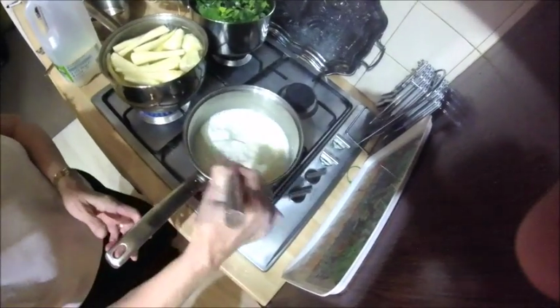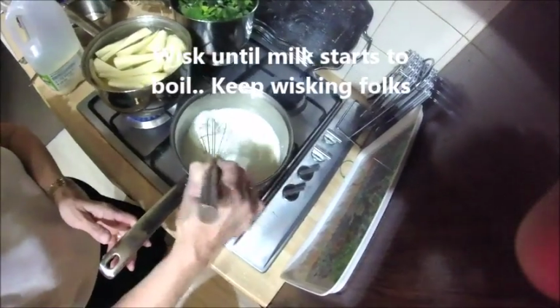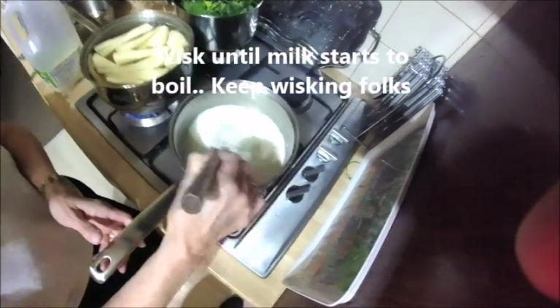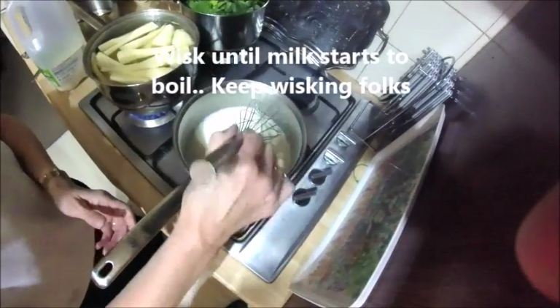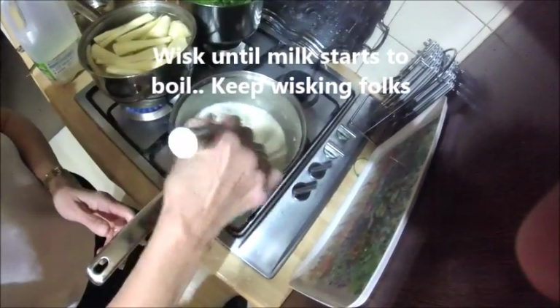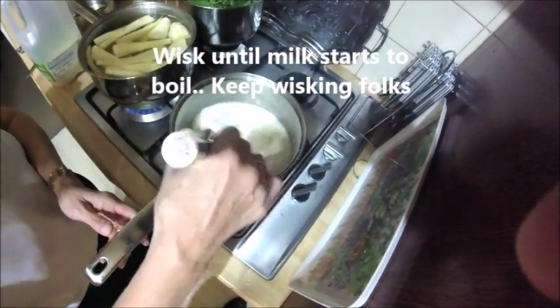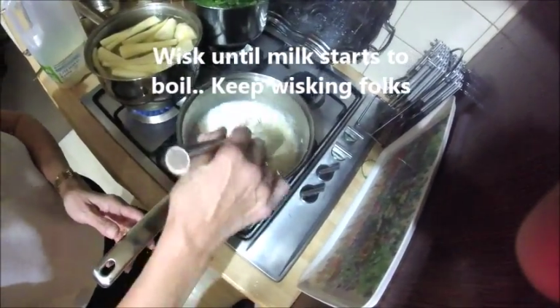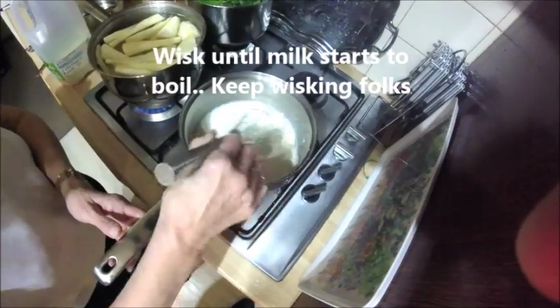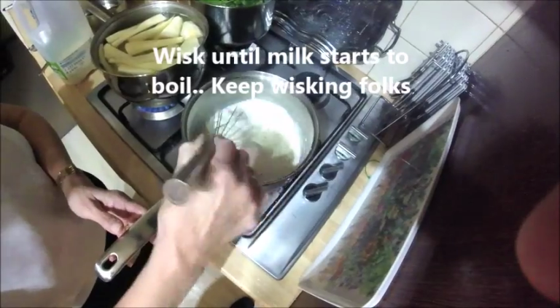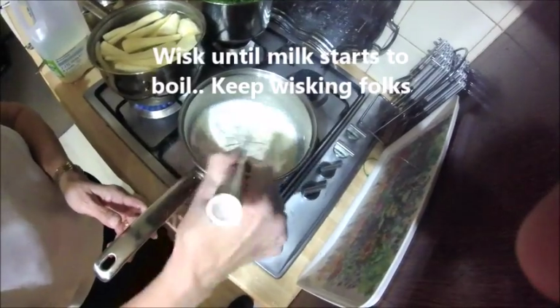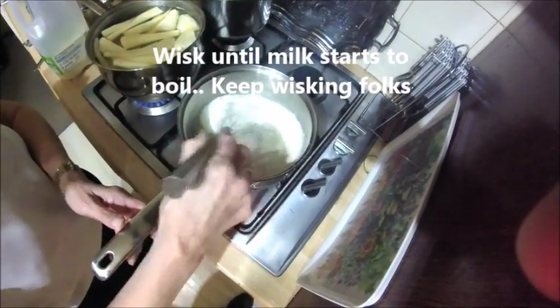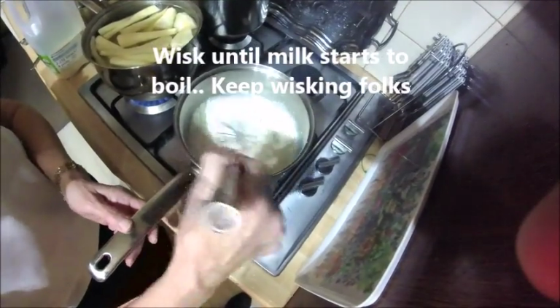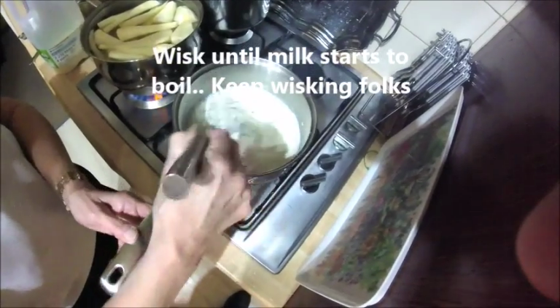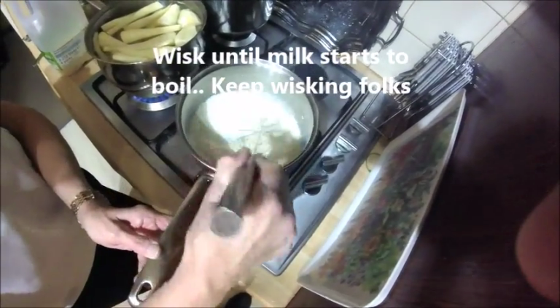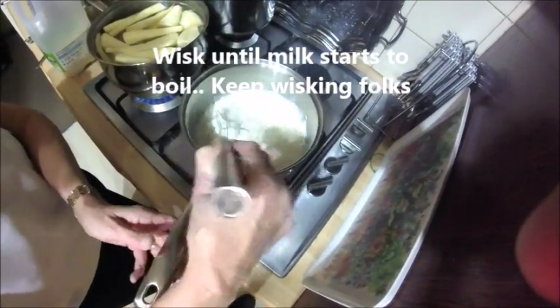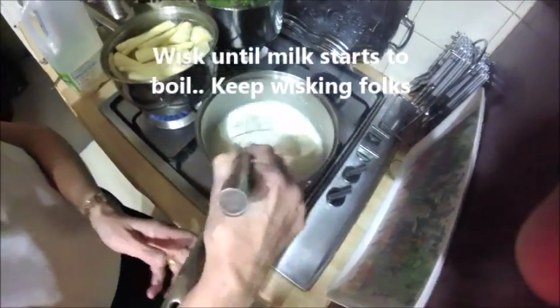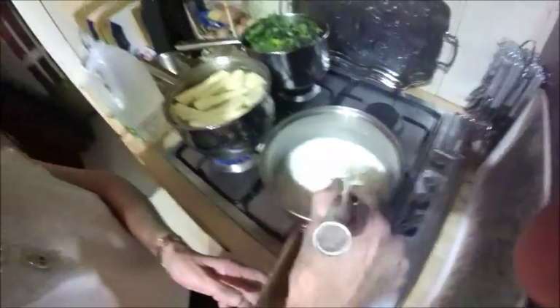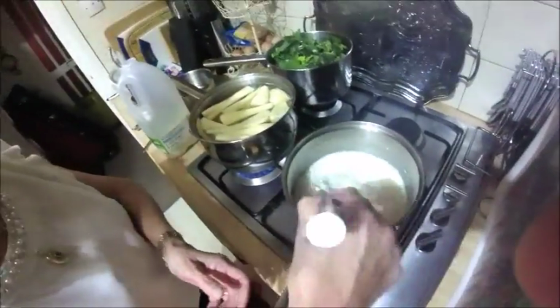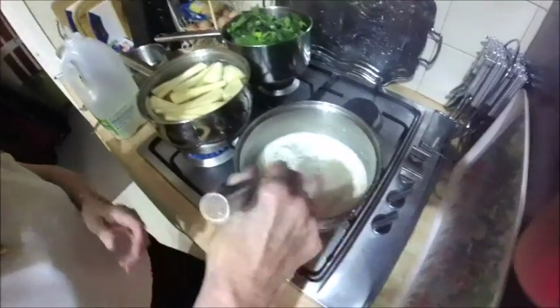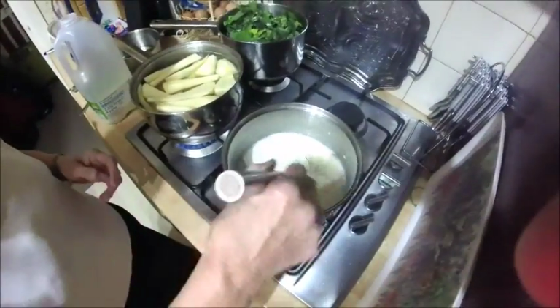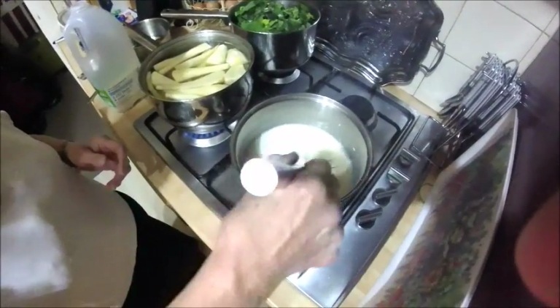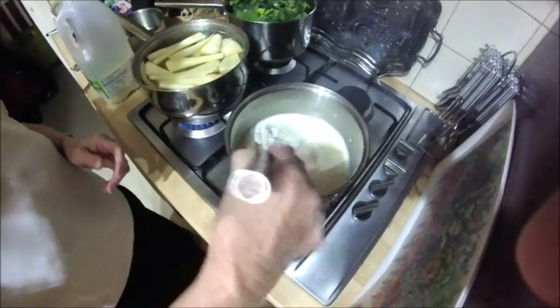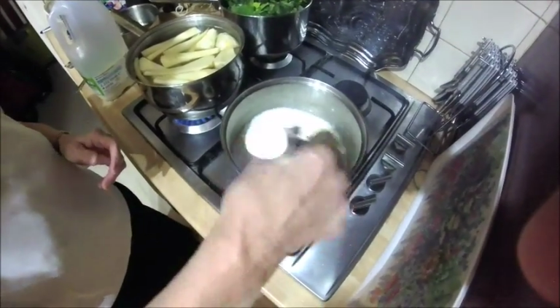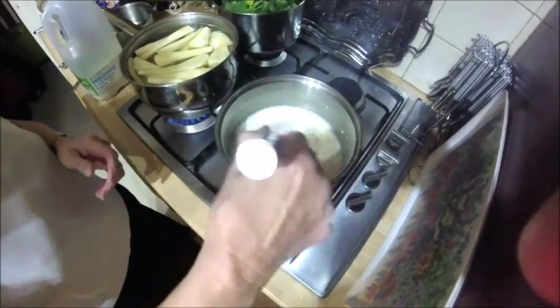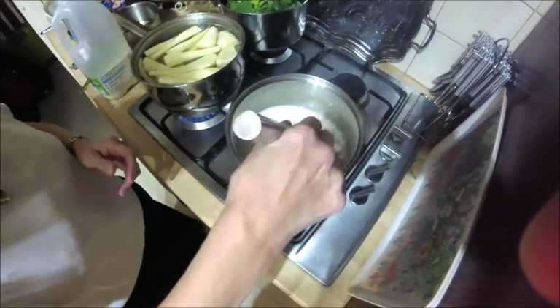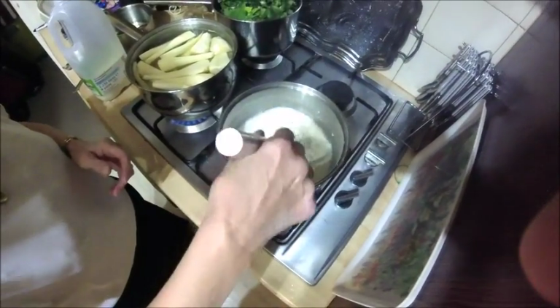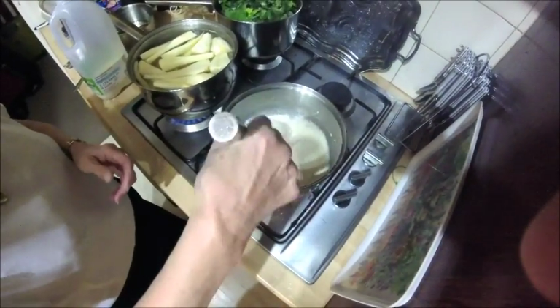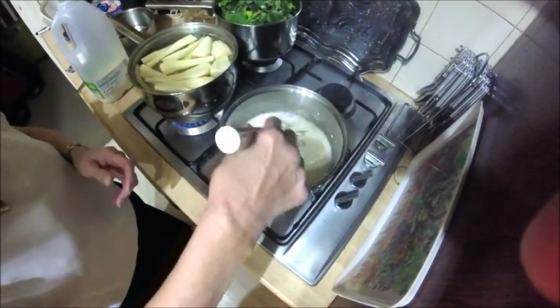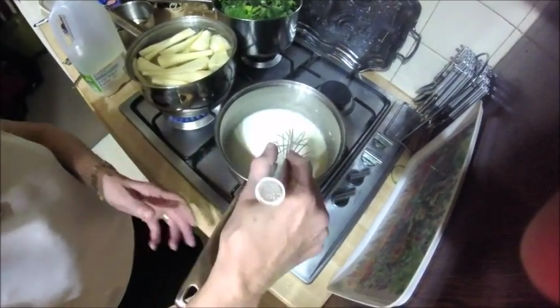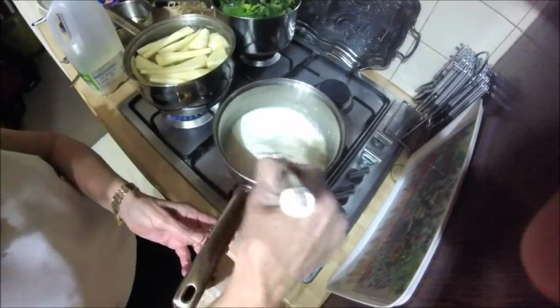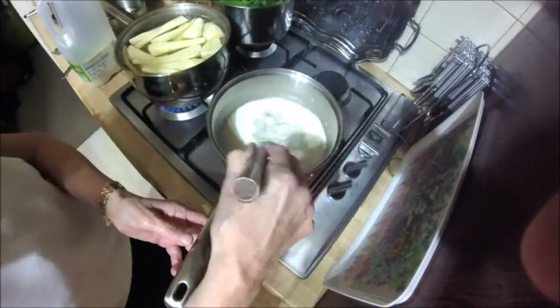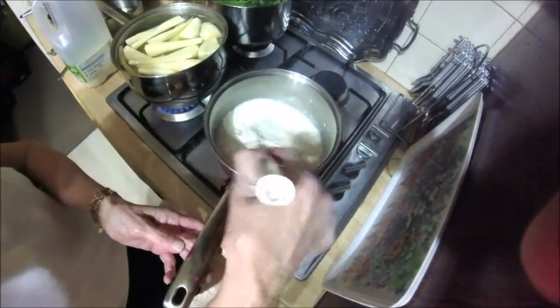You've got a knob of butter in there, a large tablespoon of corn flour. And then you whisk this up until the sauce begins to thicken.